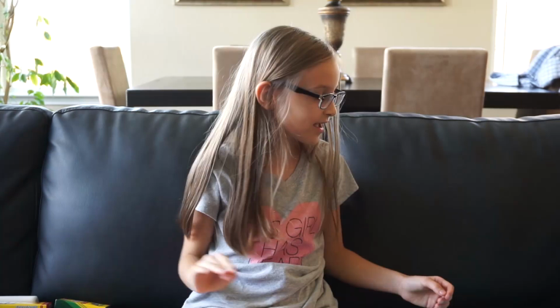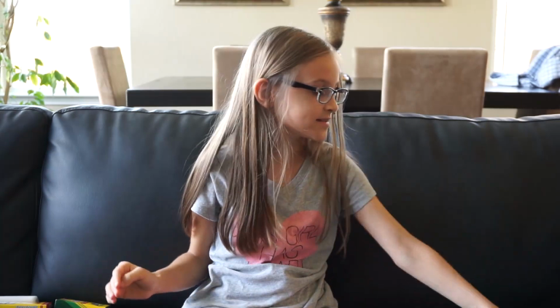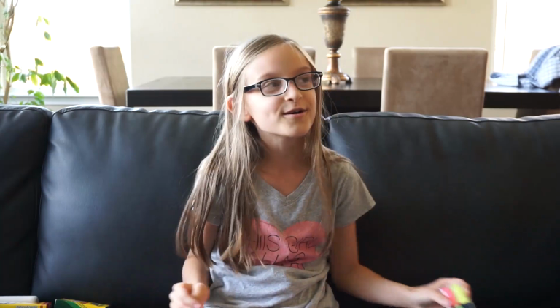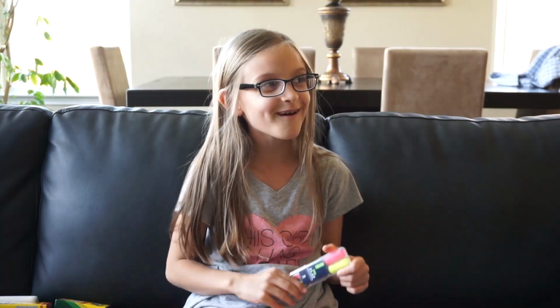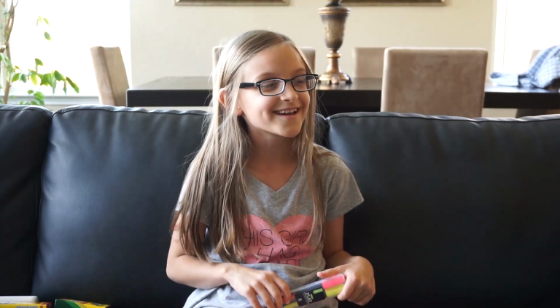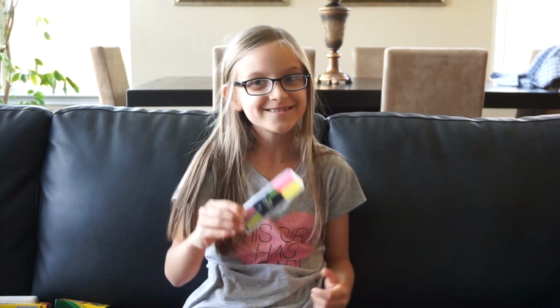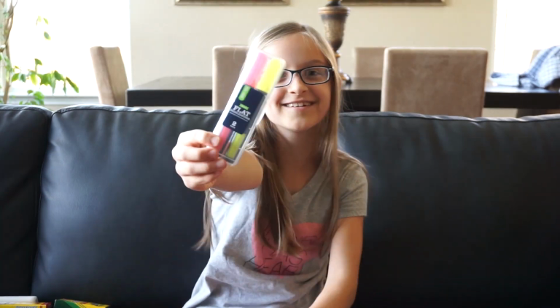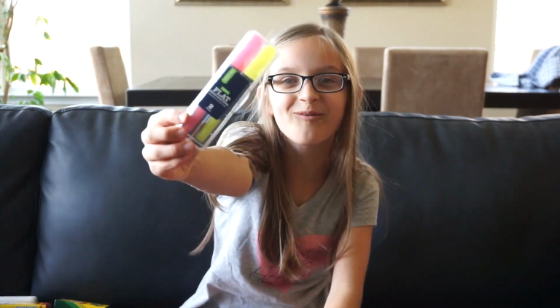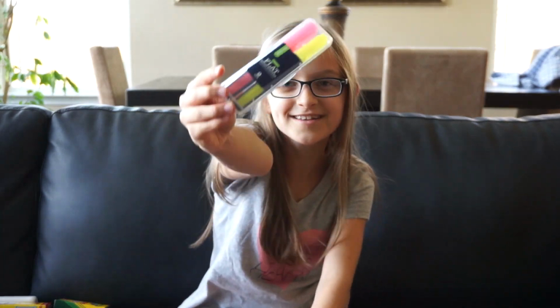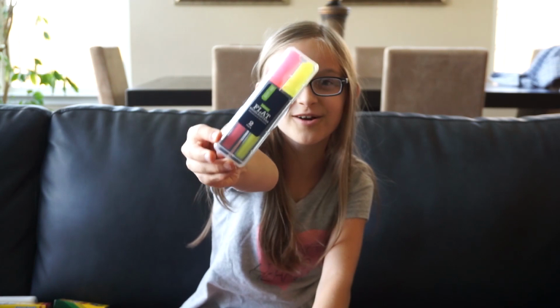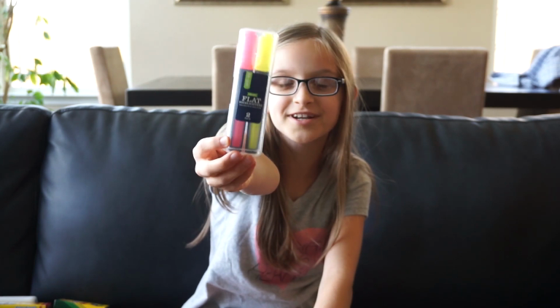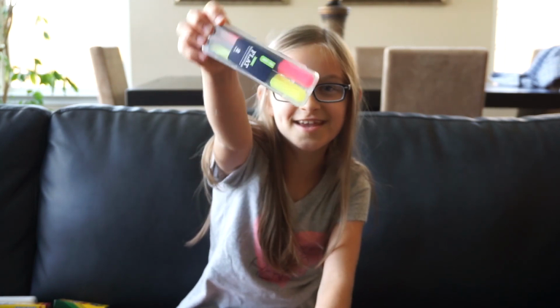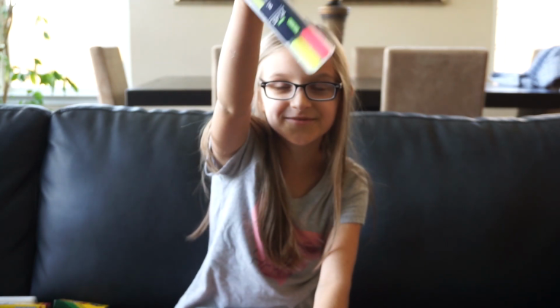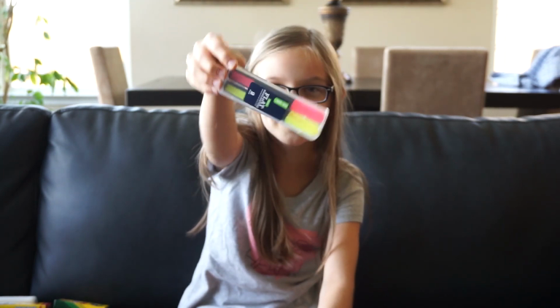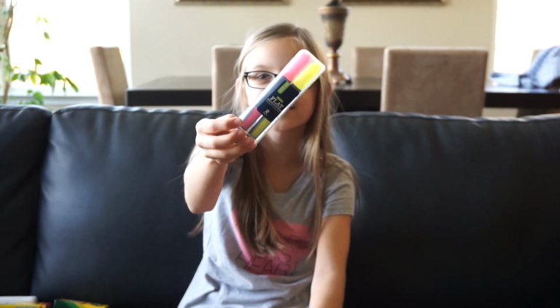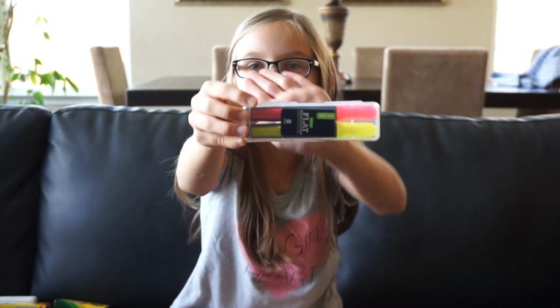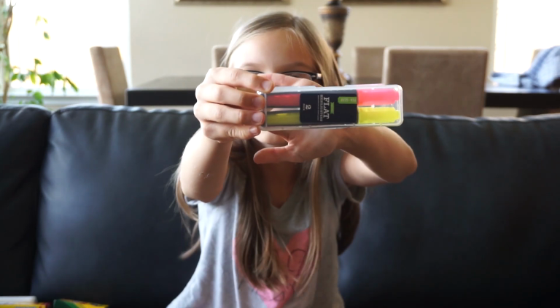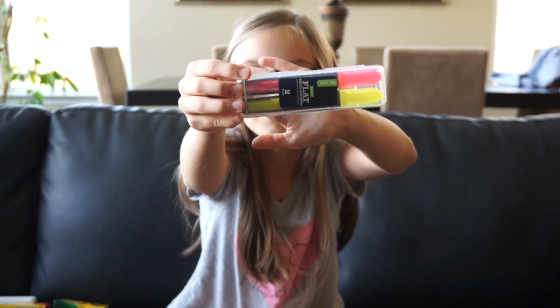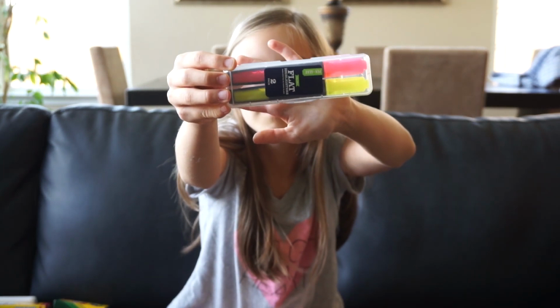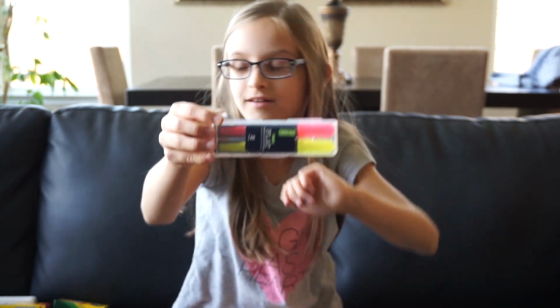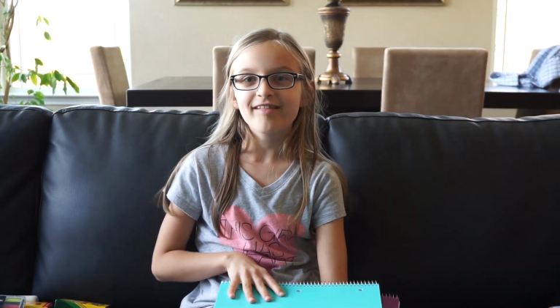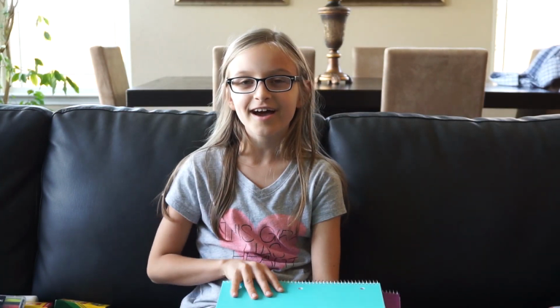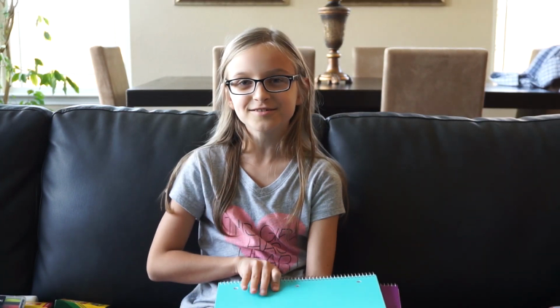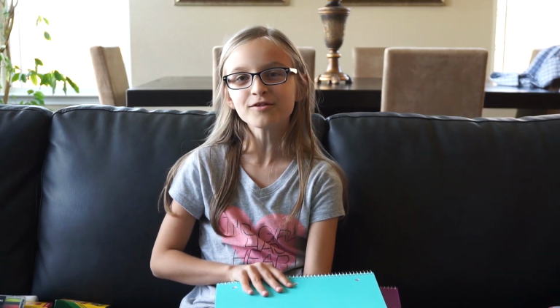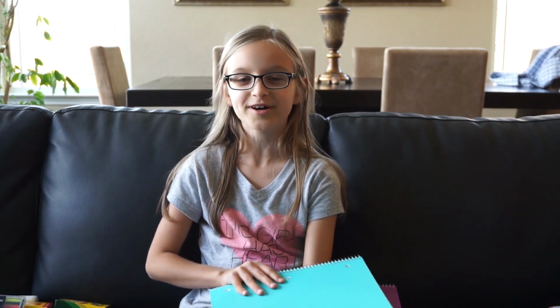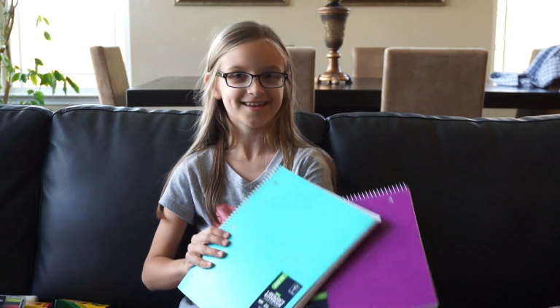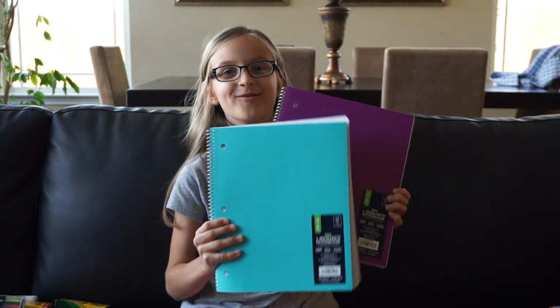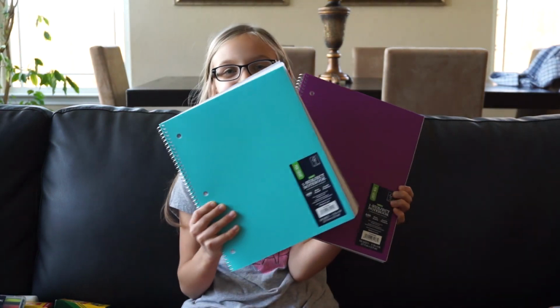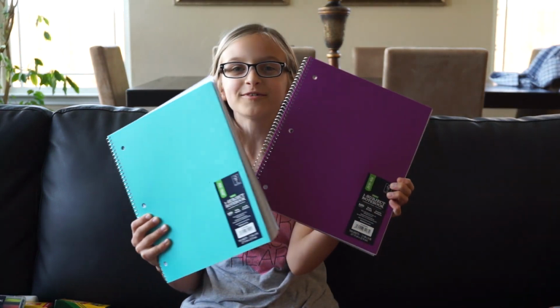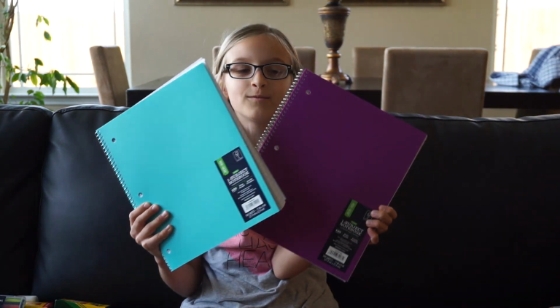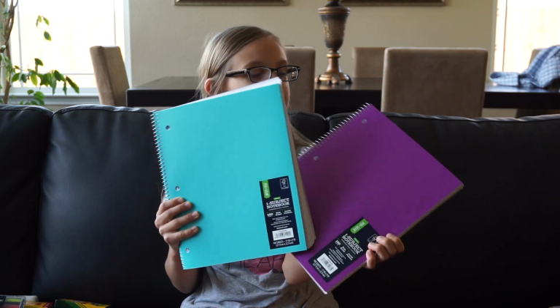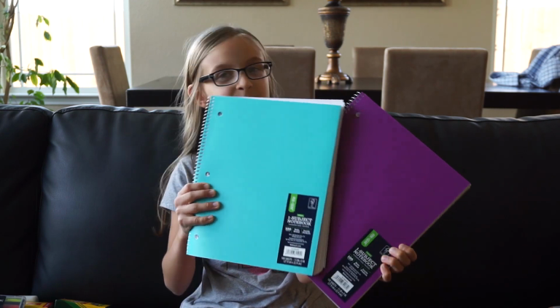And I also got two highlighters. One is yellow and one is pink. And then I got two spiral notebooks, one is light blue and one is purple.